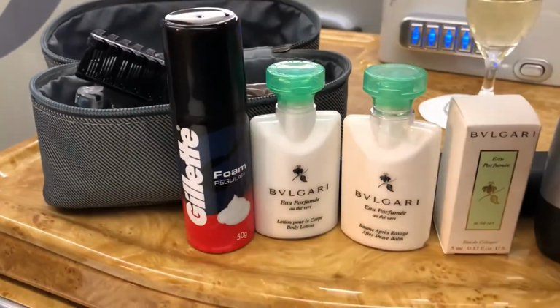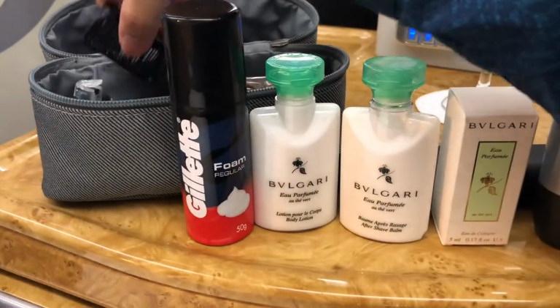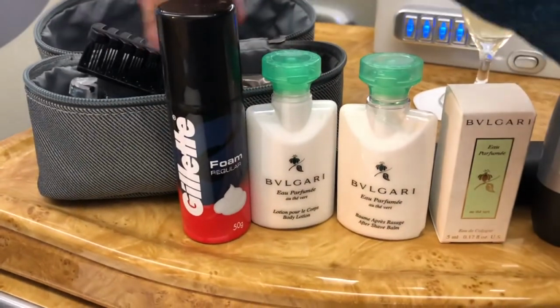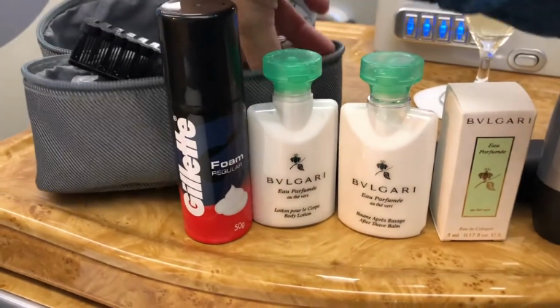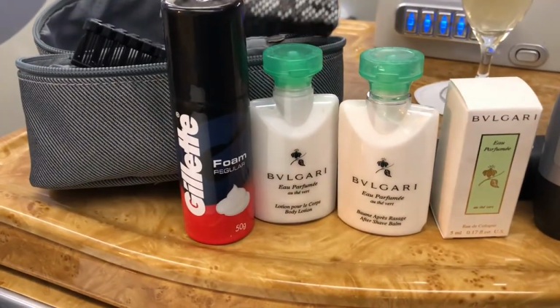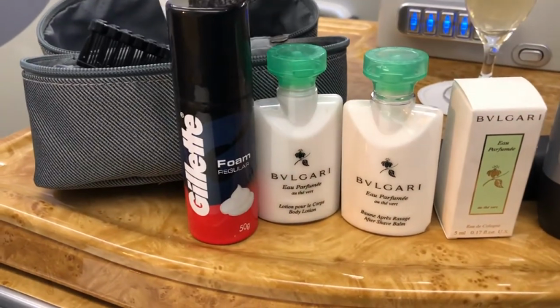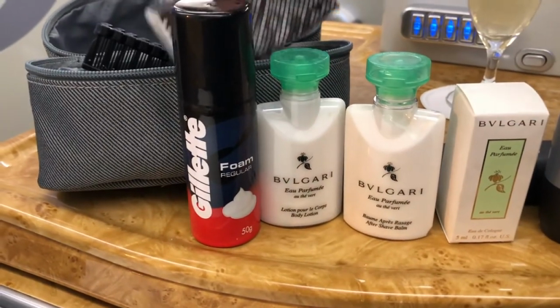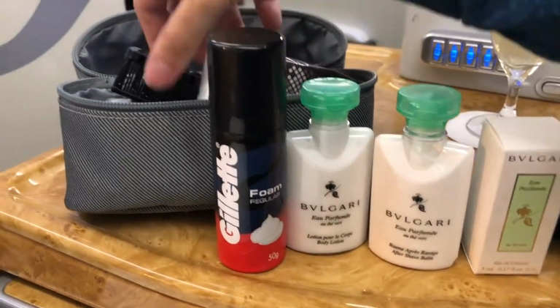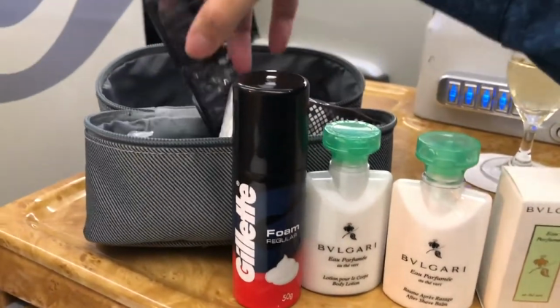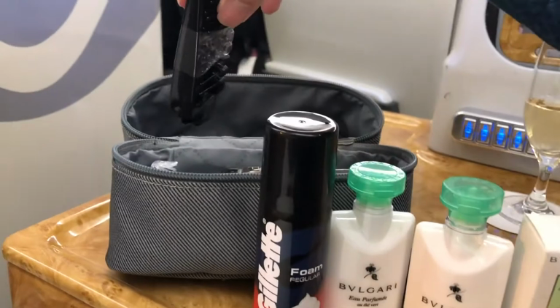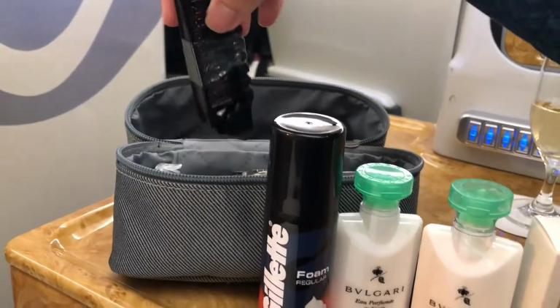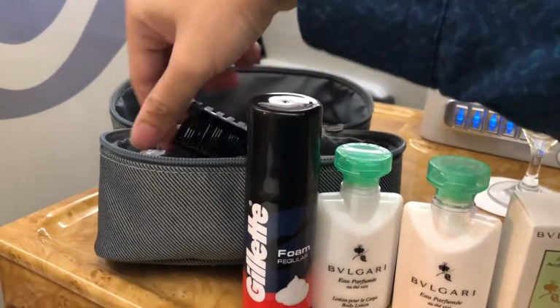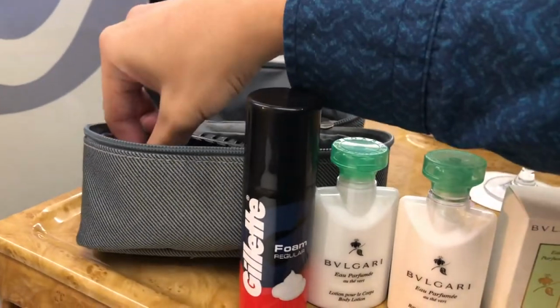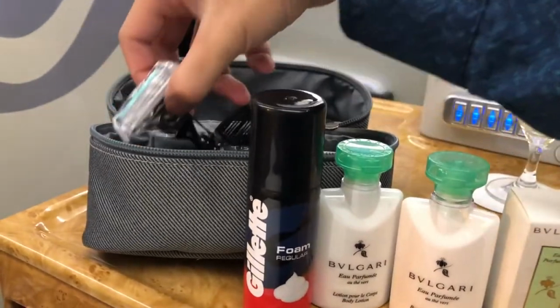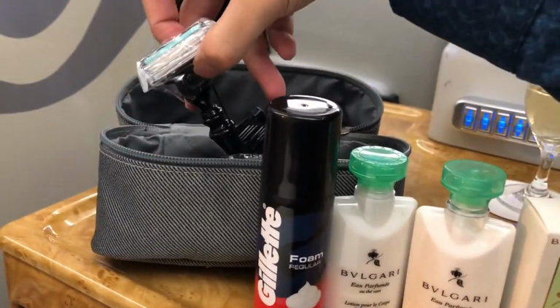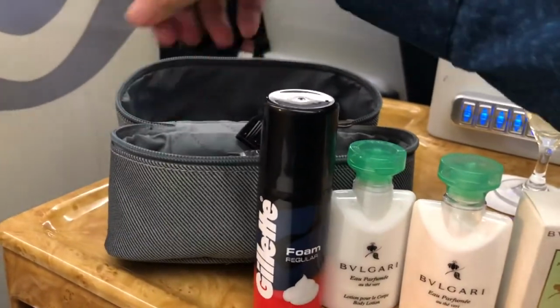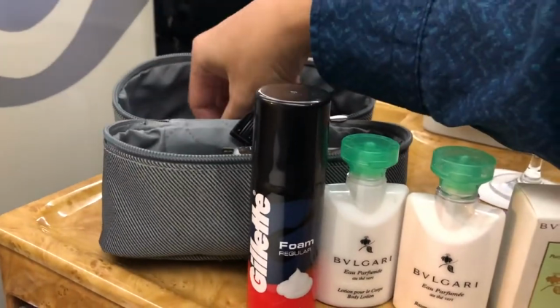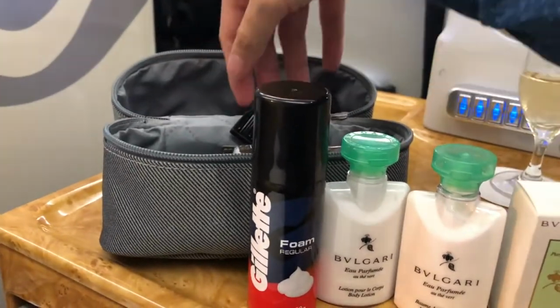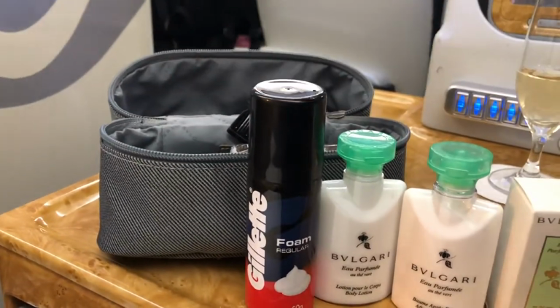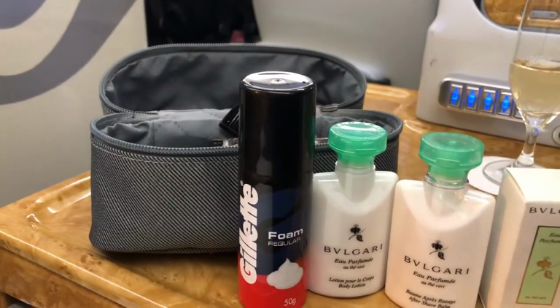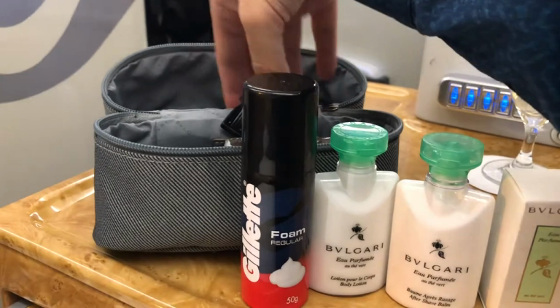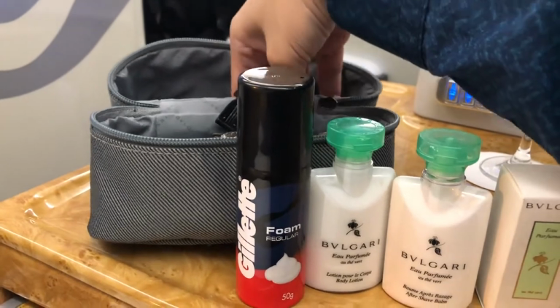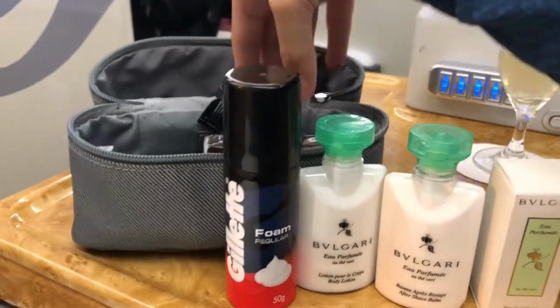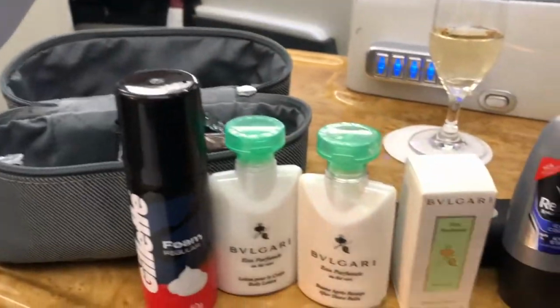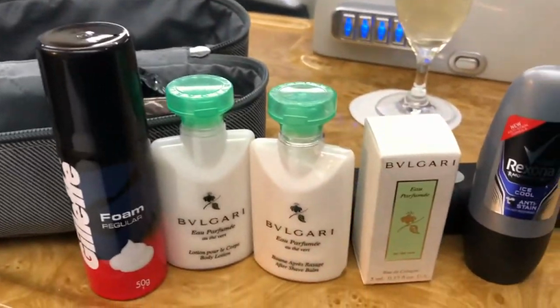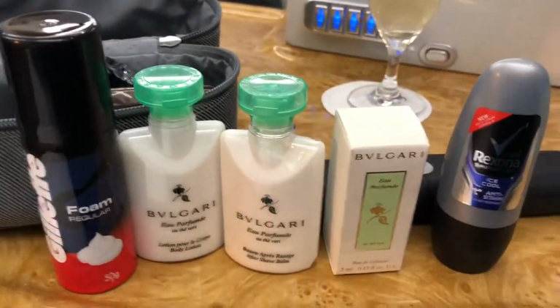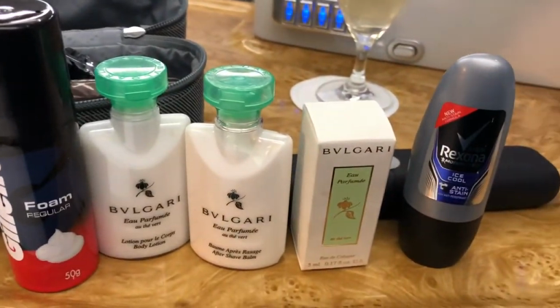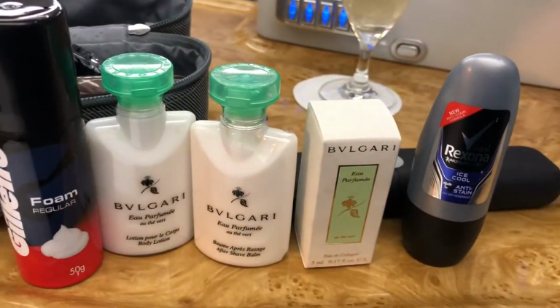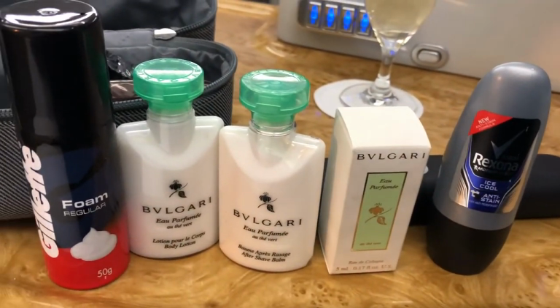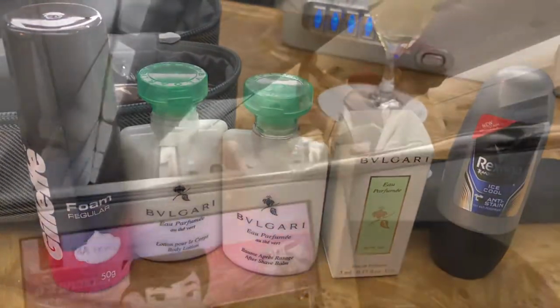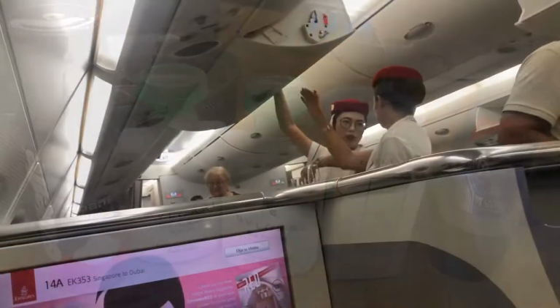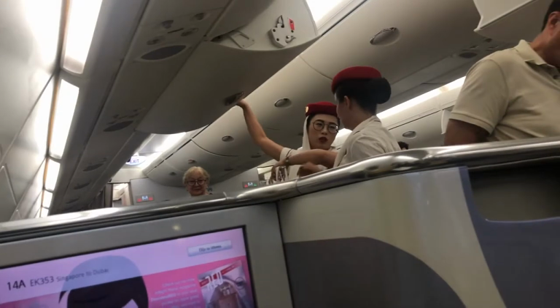Emirates business class — it's a one-to-one configuration on the upper deck of the A380, so it's nice, comfortable, and very private. This flight was from Singapore to Dubai sometime in the middle of 2019, before Covid.